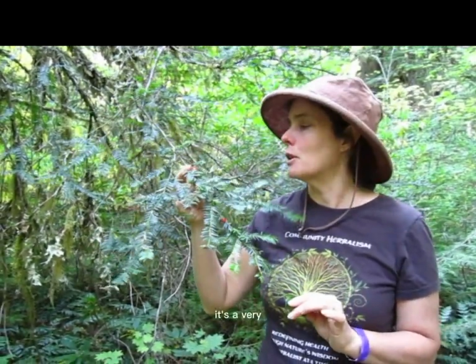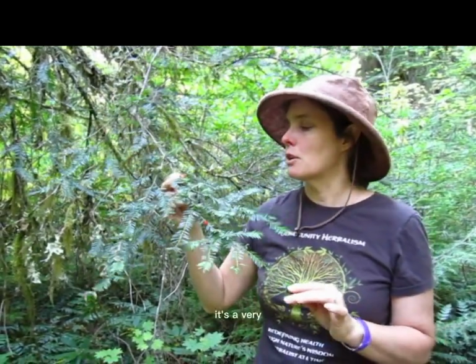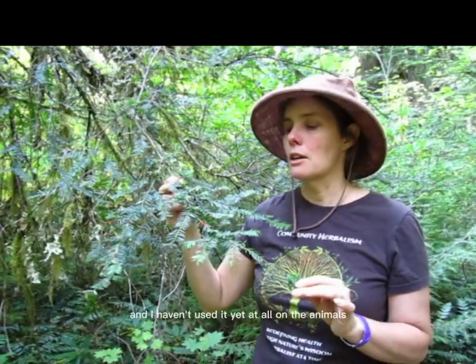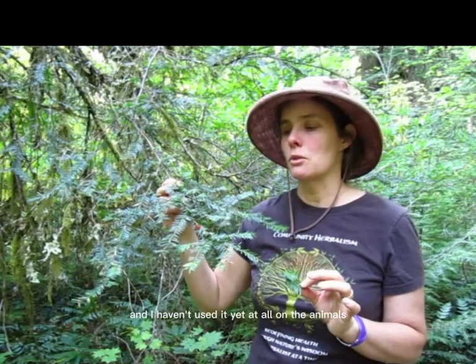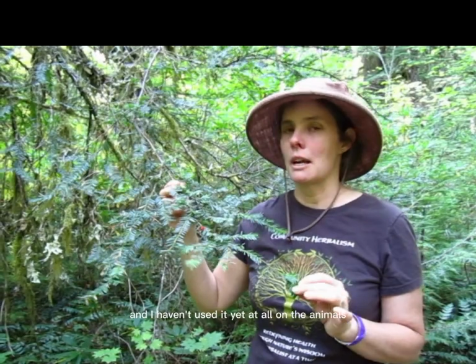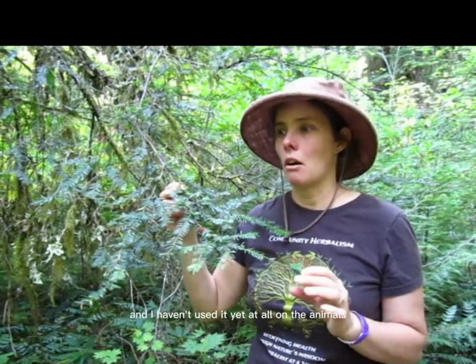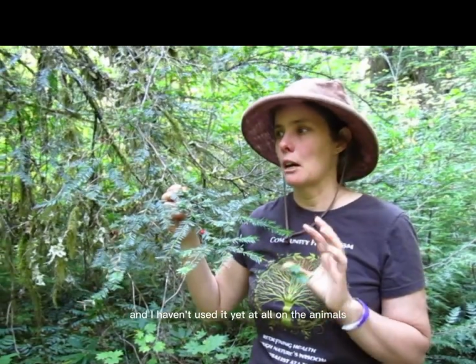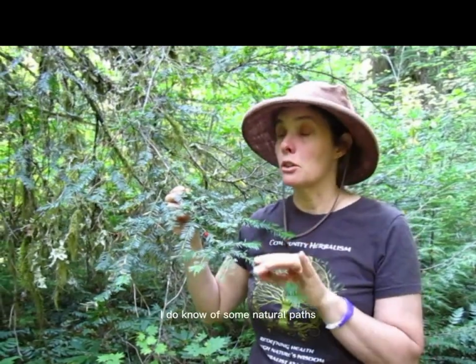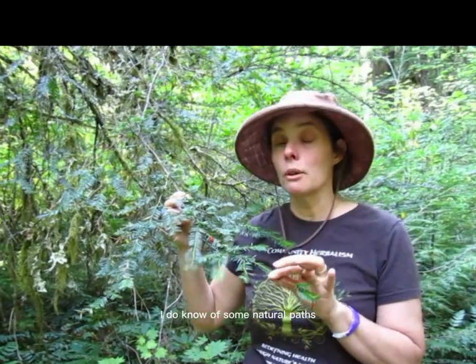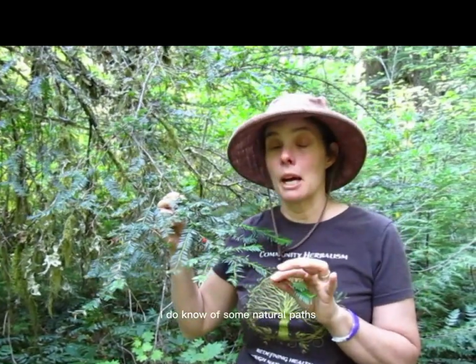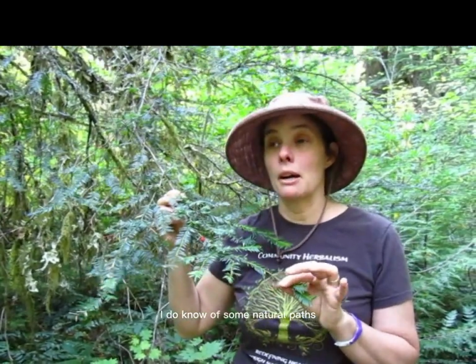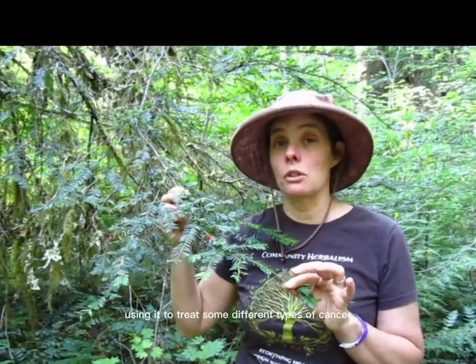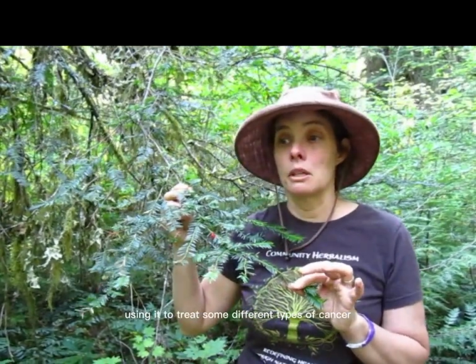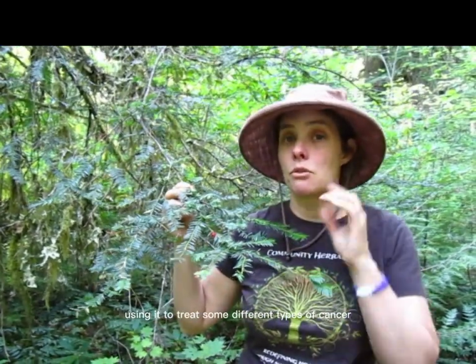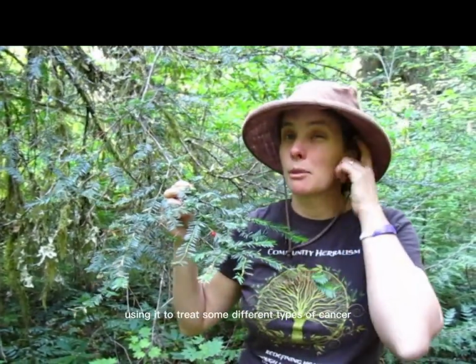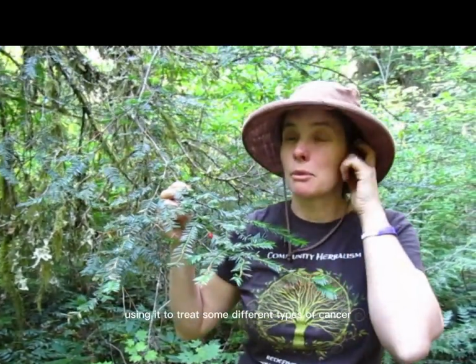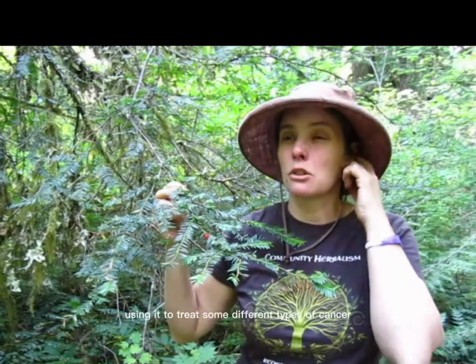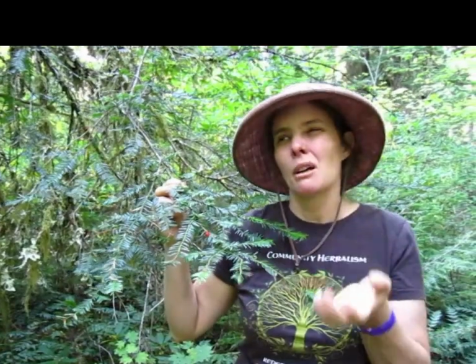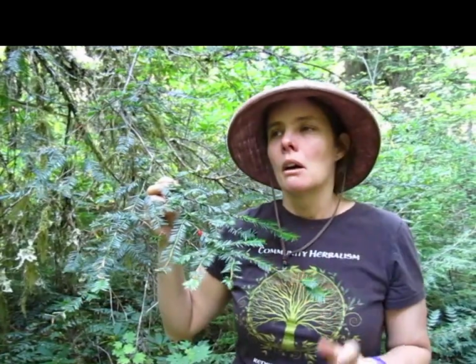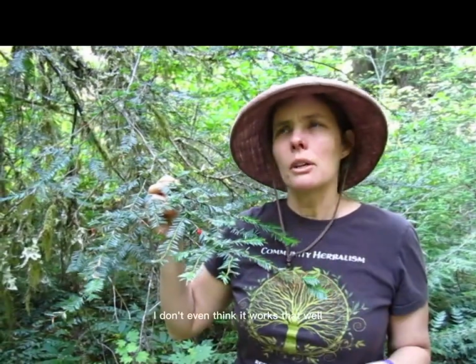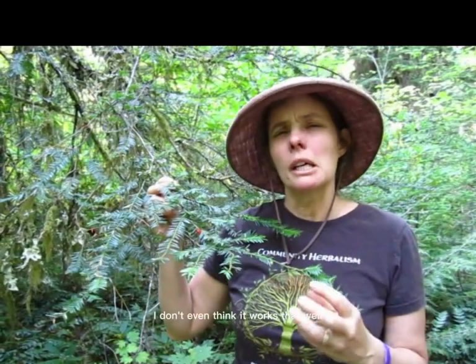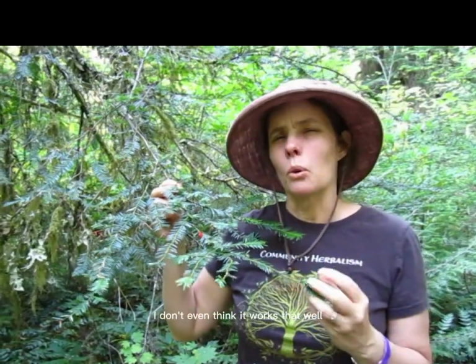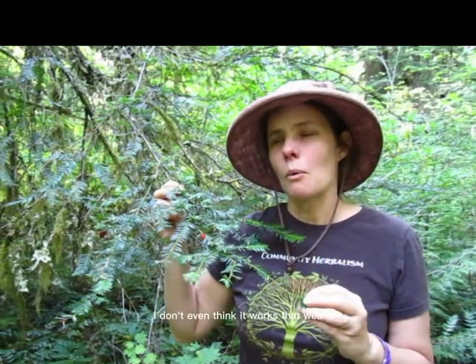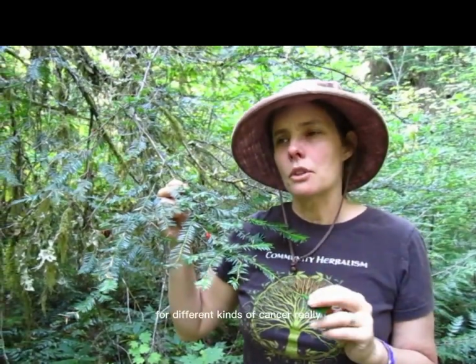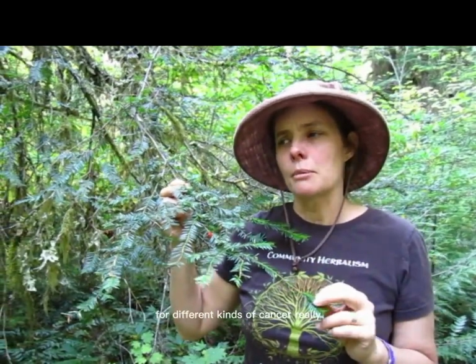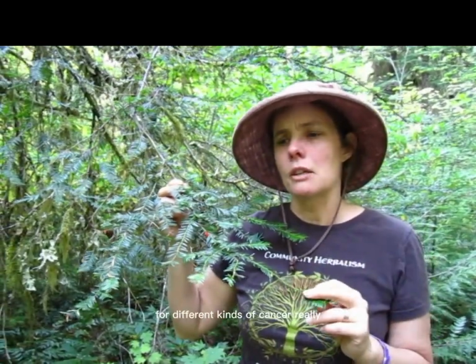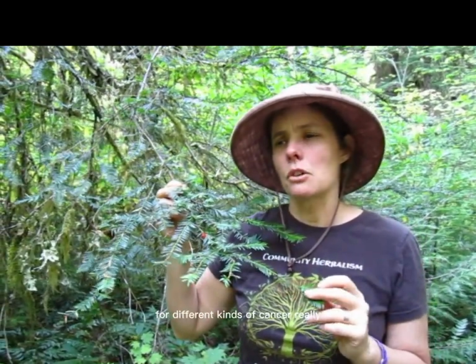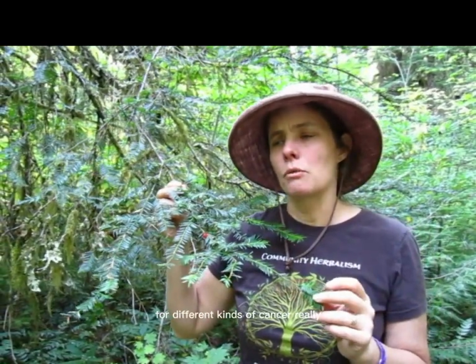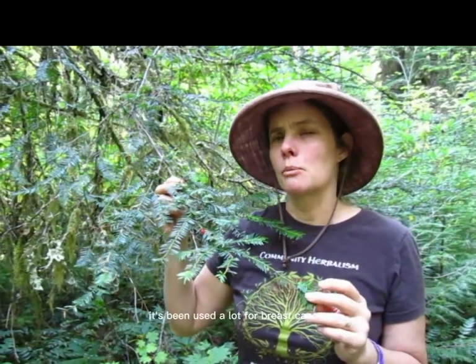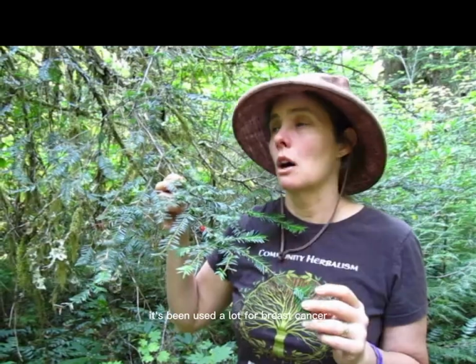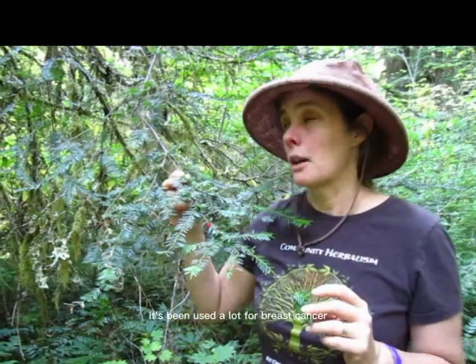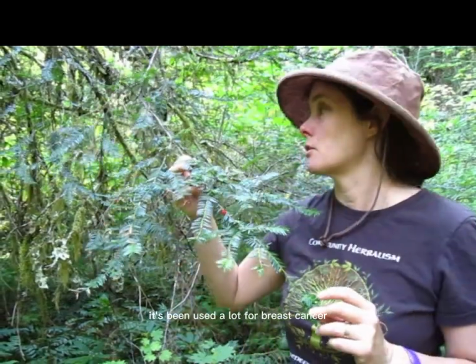I haven't used it yet at all on the animals. I do know of some naturopaths using it to treat some different types of cancer, but I don't even think it works that well for different kinds of cancer. It's been used a lot for breast cancer.